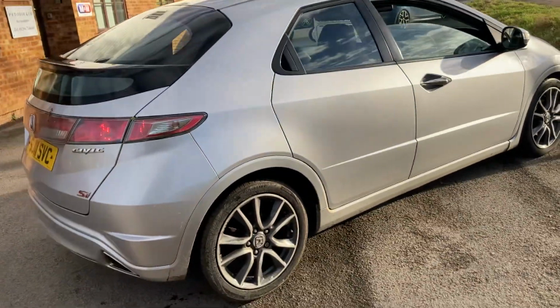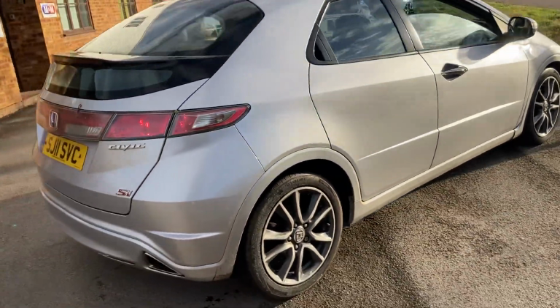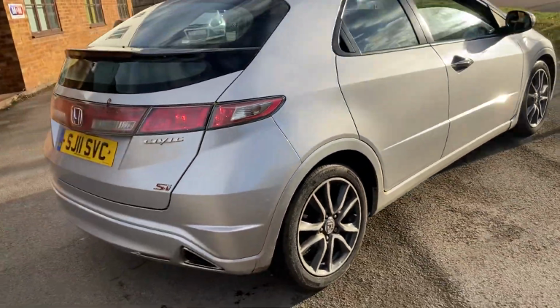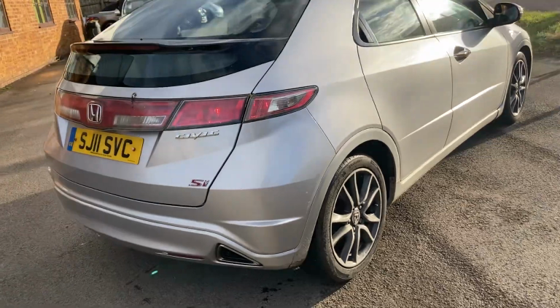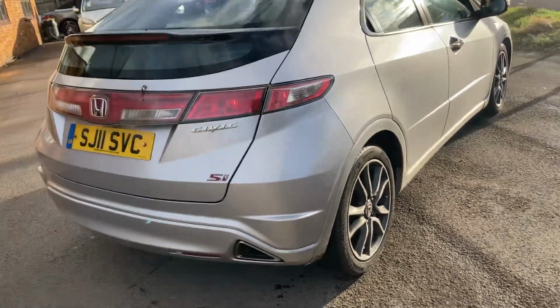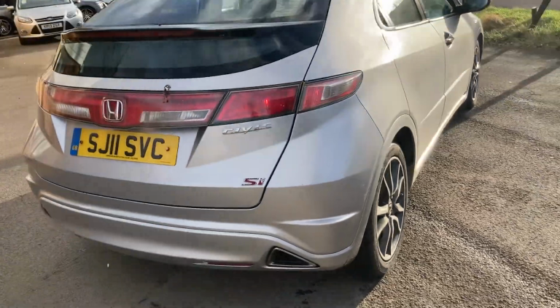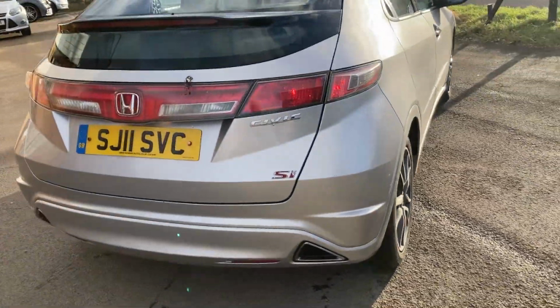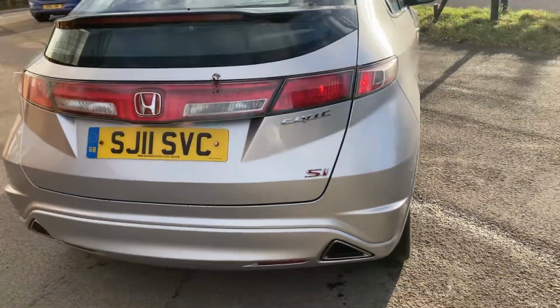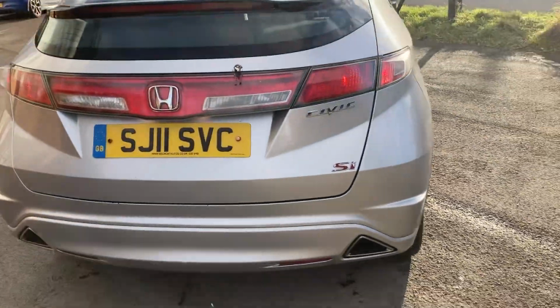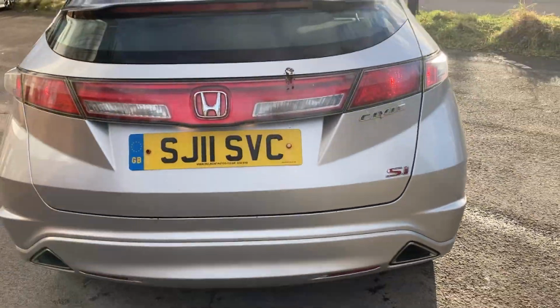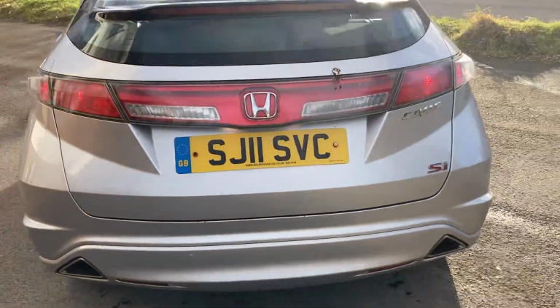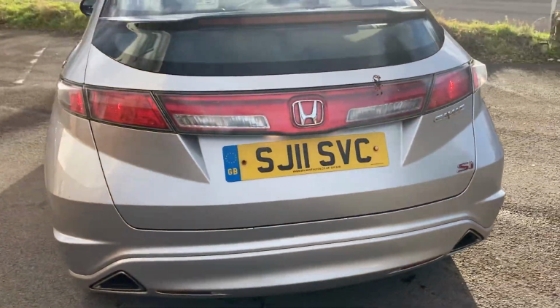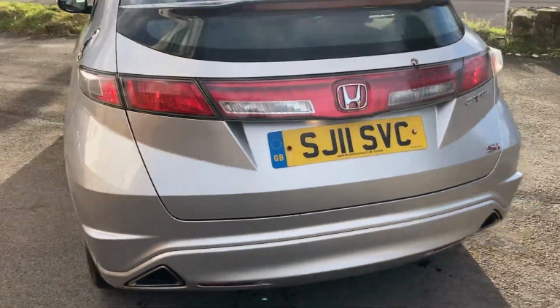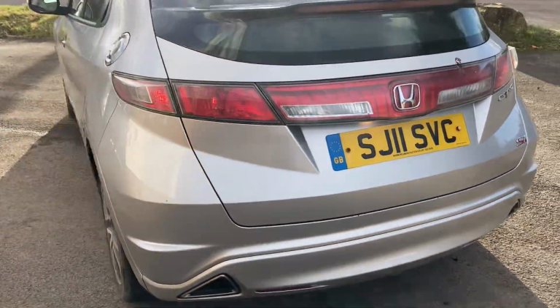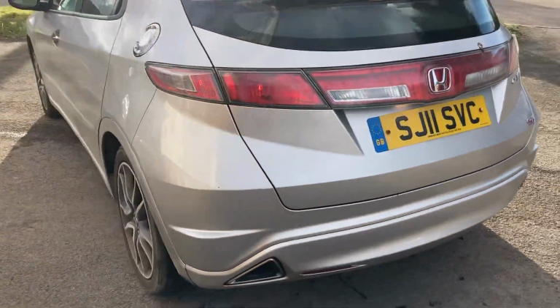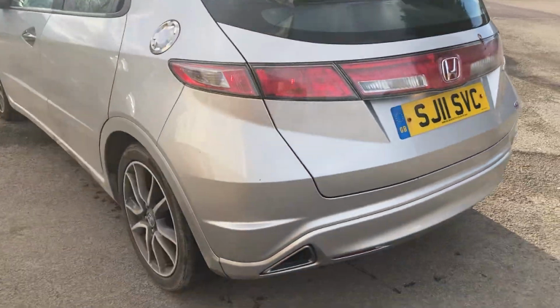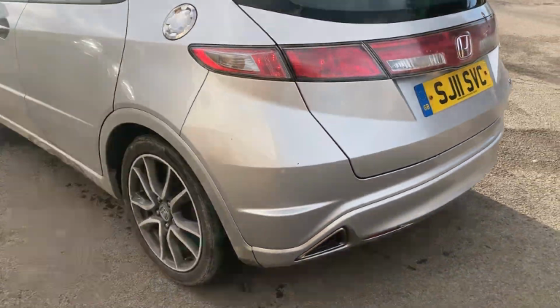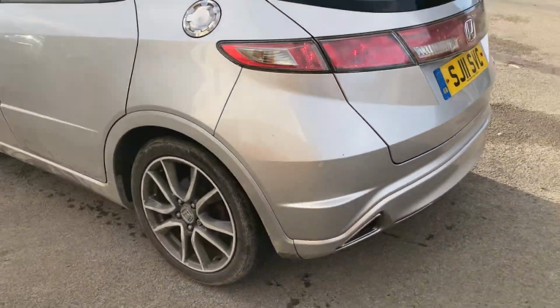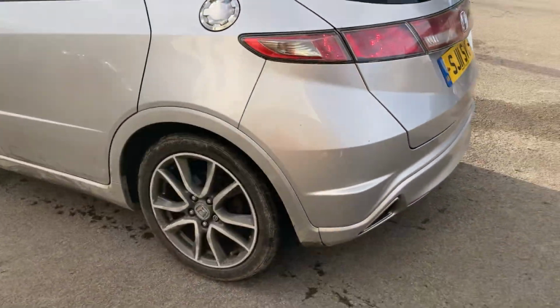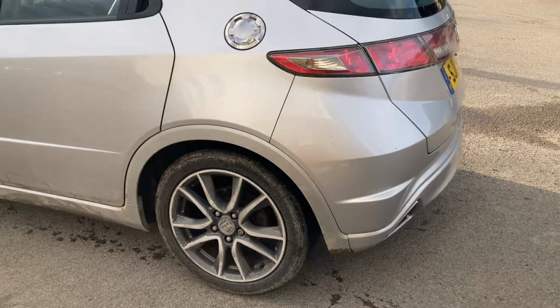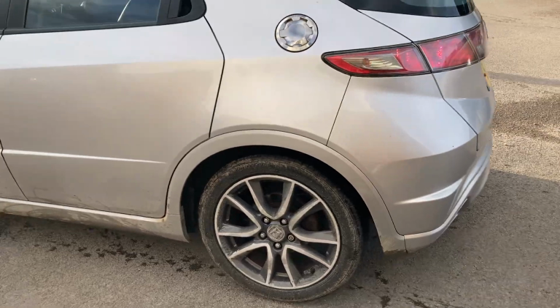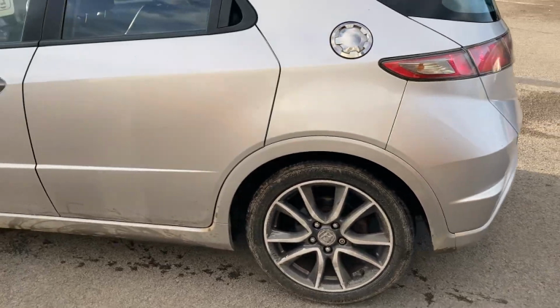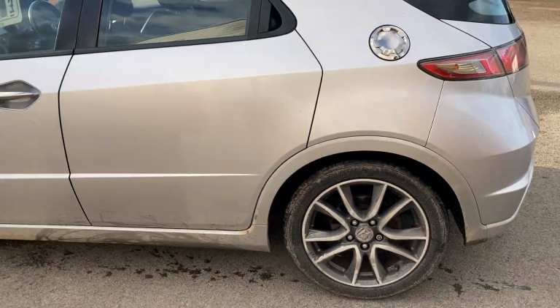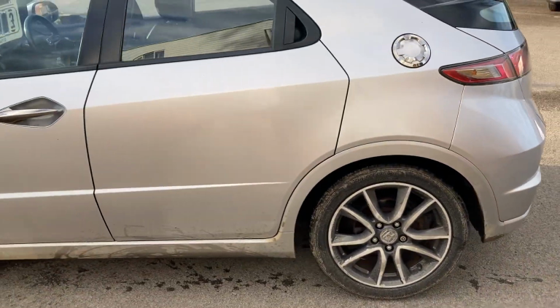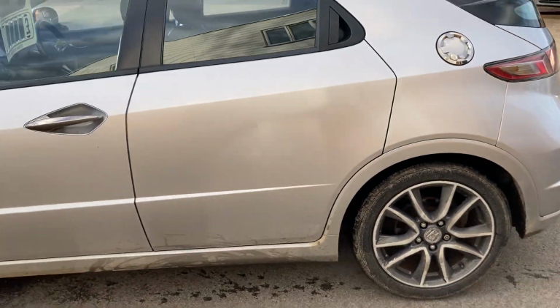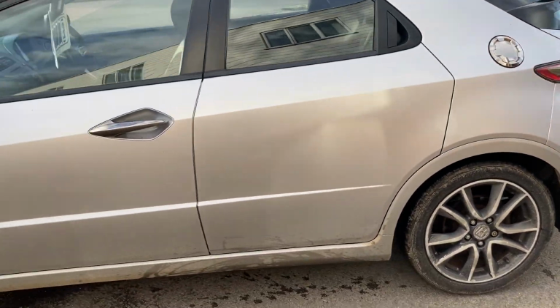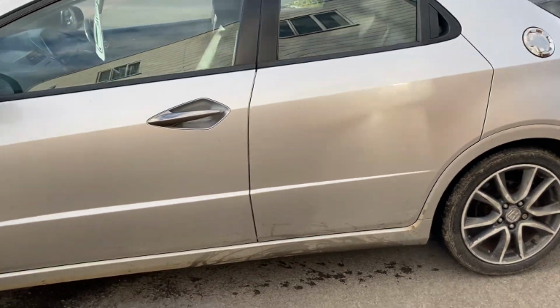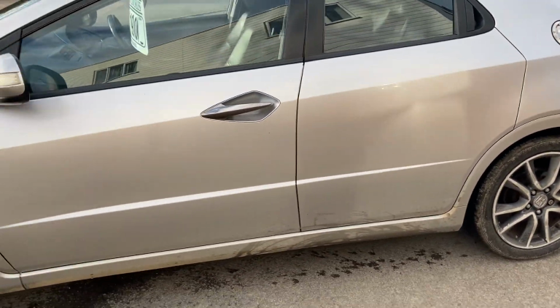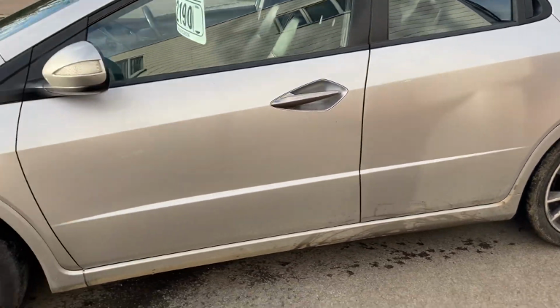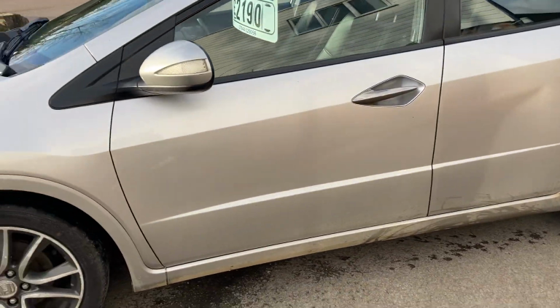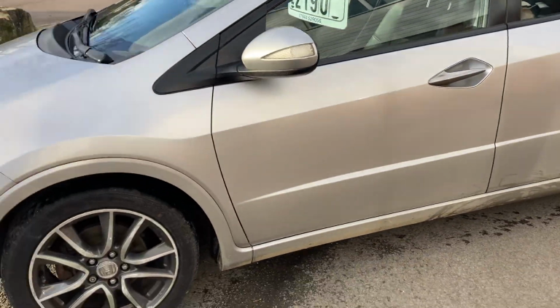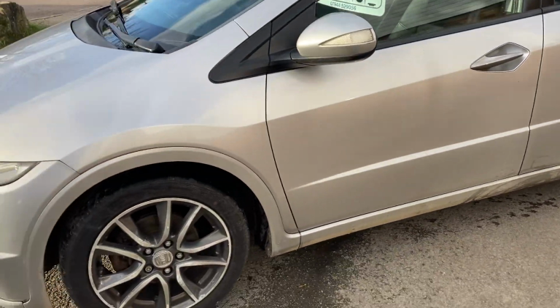These run on a timing chain, so there's nothing to worry about there. MOT till June, no very nasty surprises on the MOT — quite a straight car.